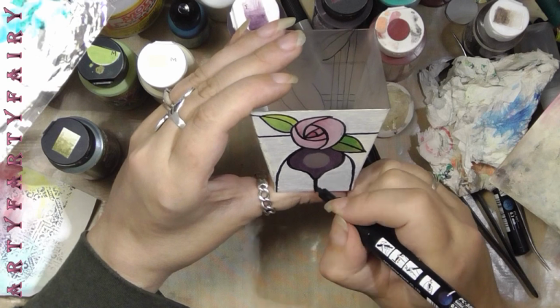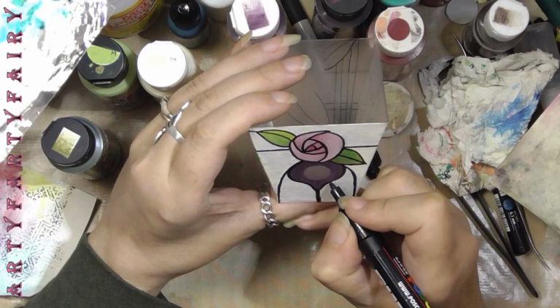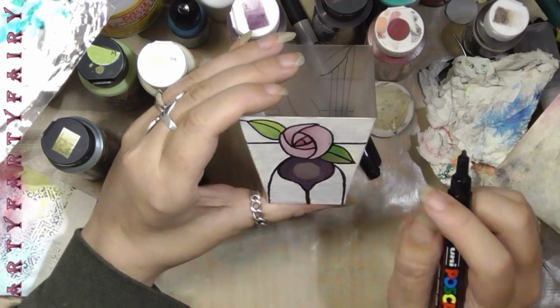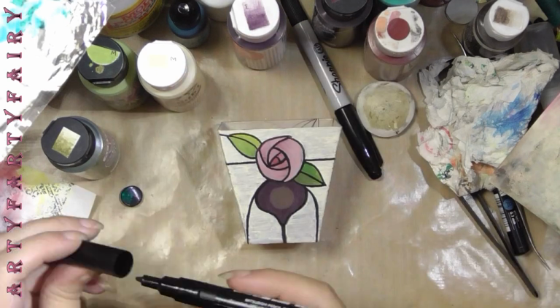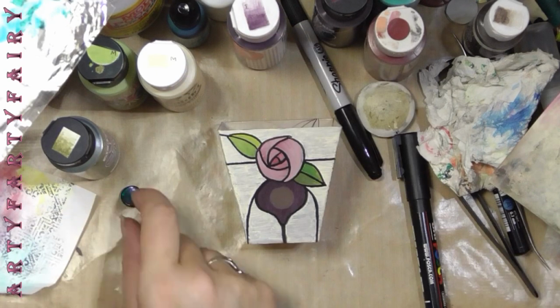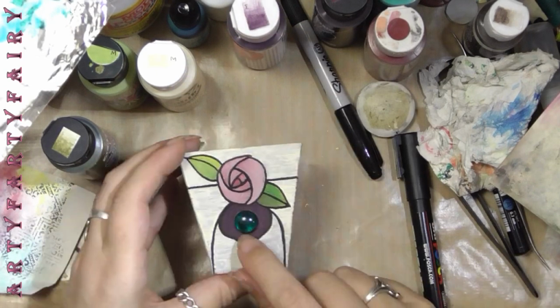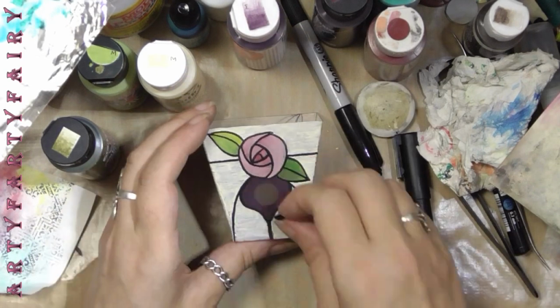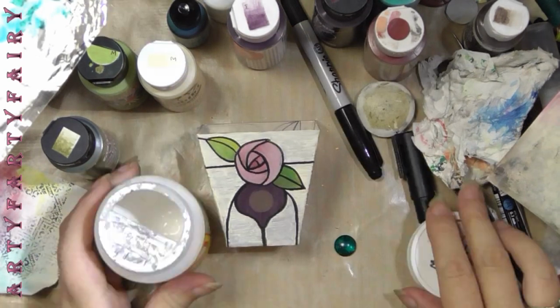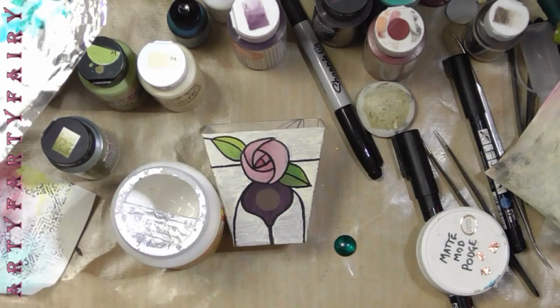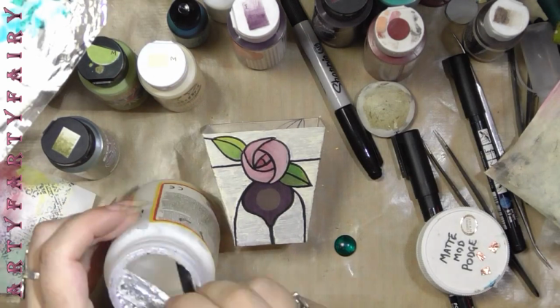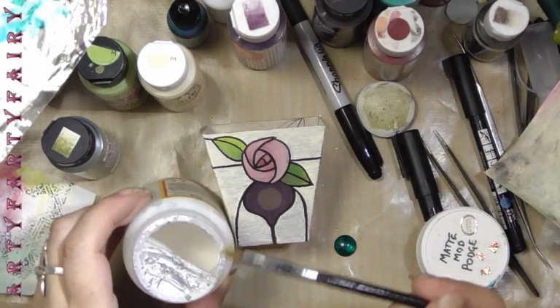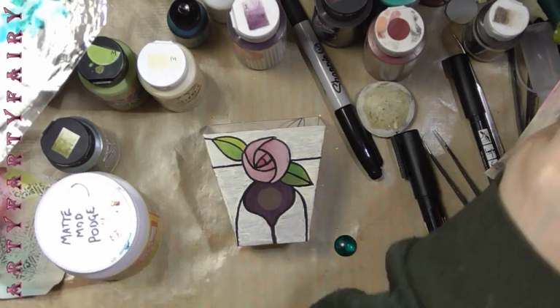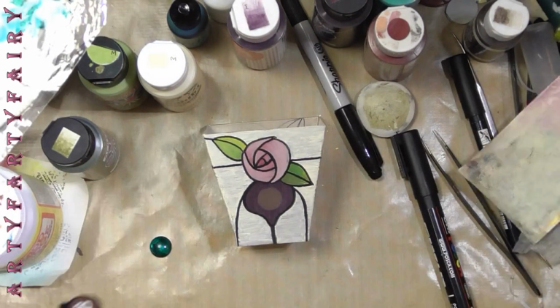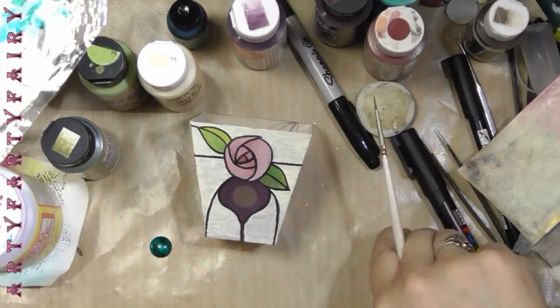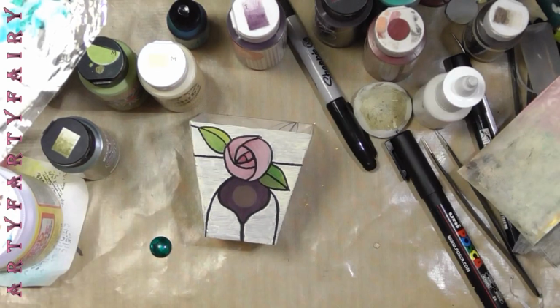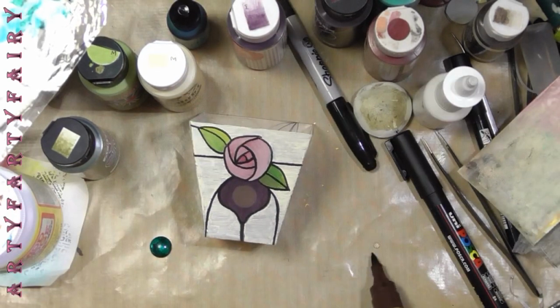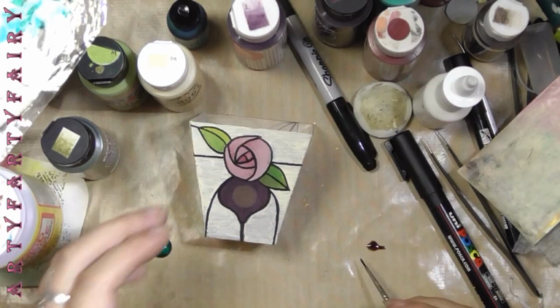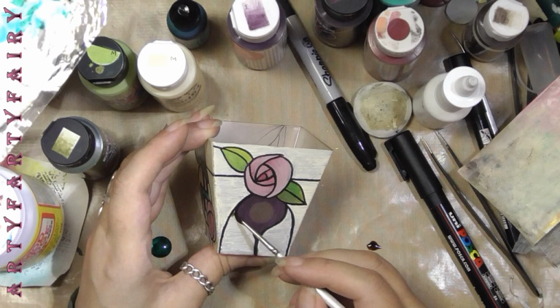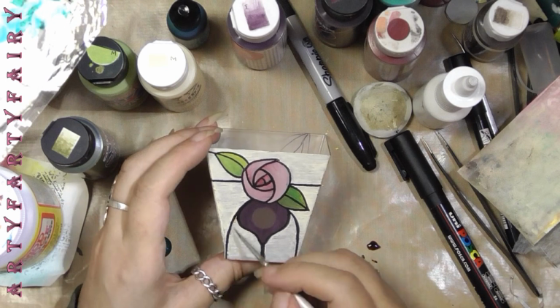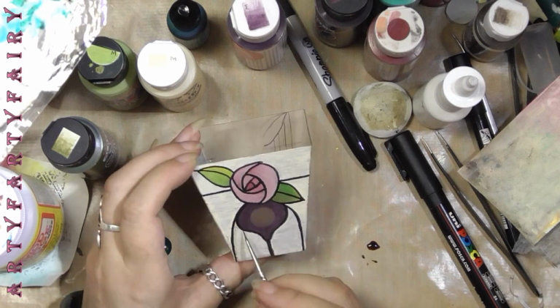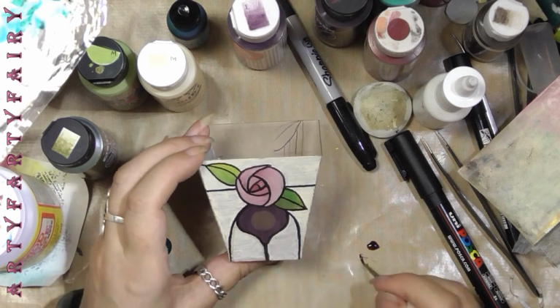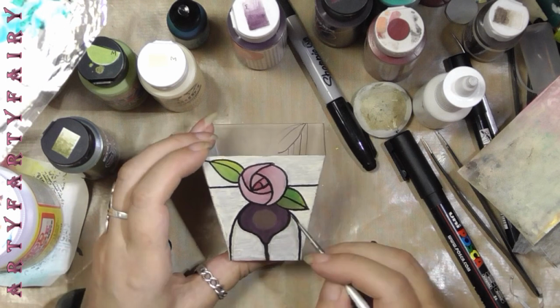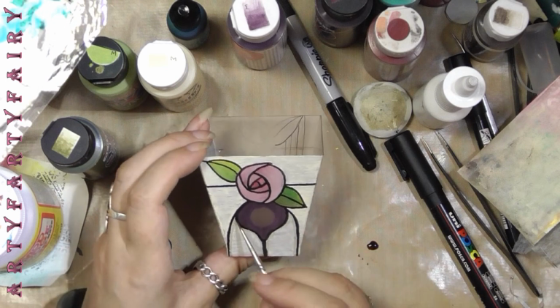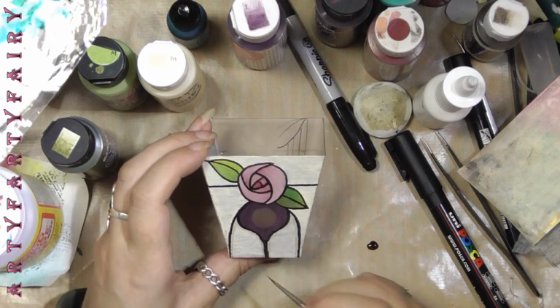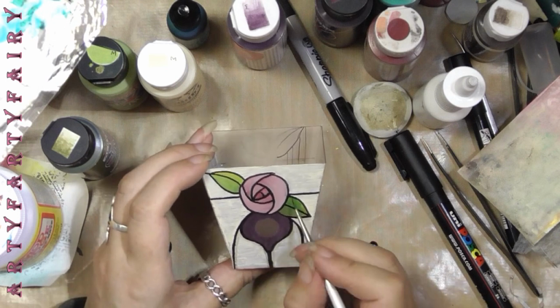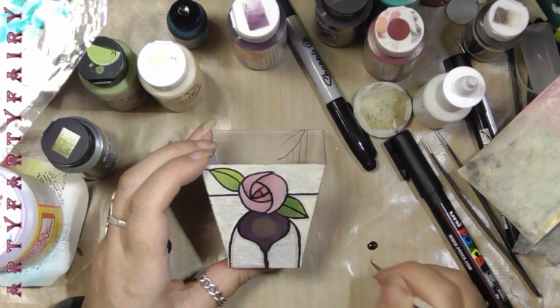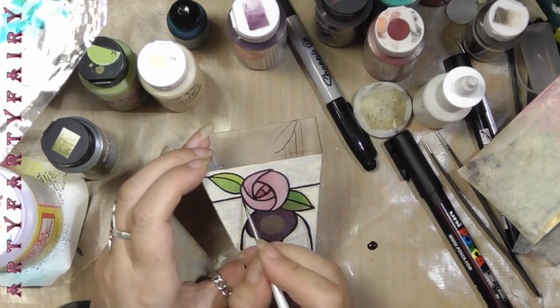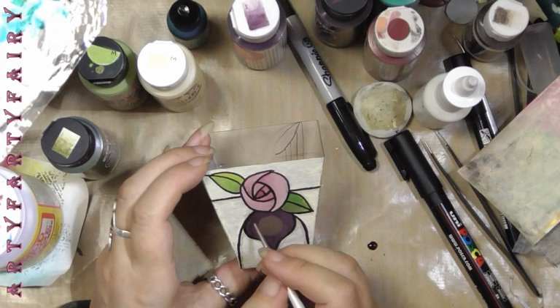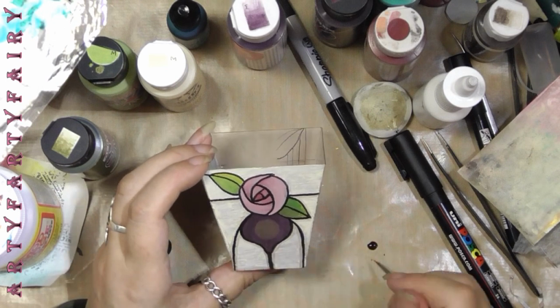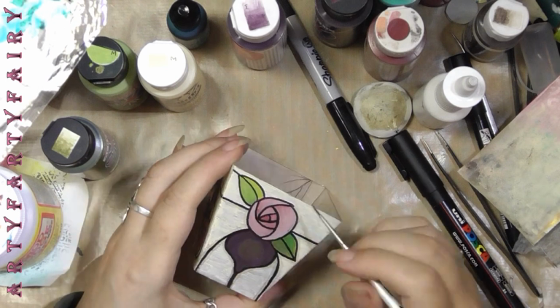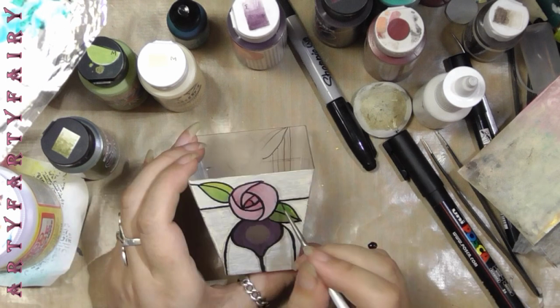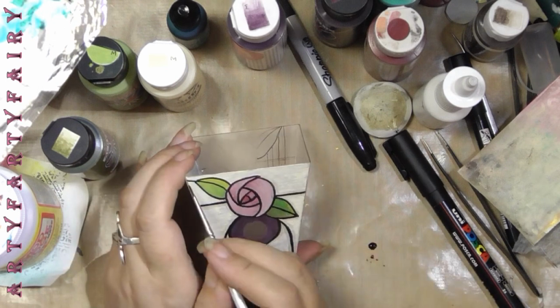I'm sure there are other tubs out there that you could use. Here I forgot to put the drop shadow on before I put the Mod Podge on — that's why we're doing that step here.